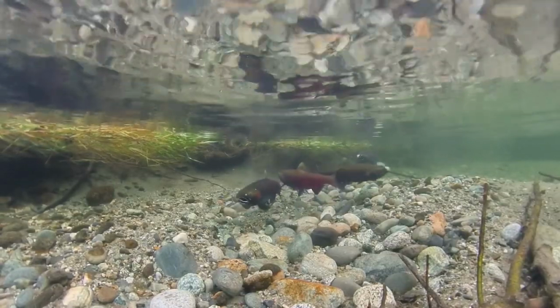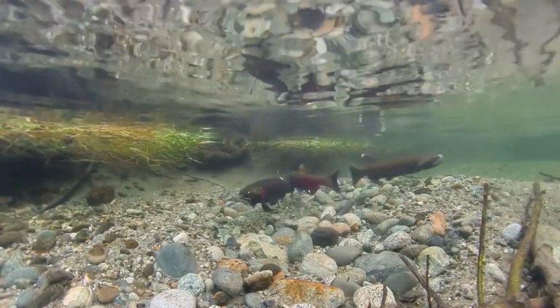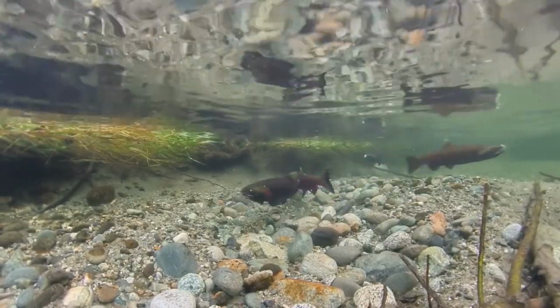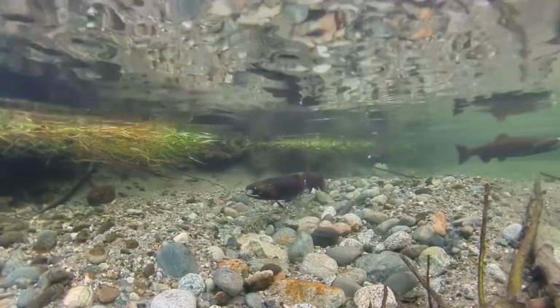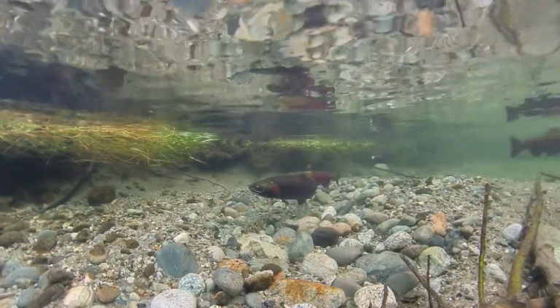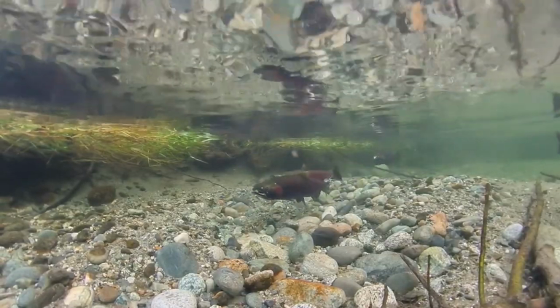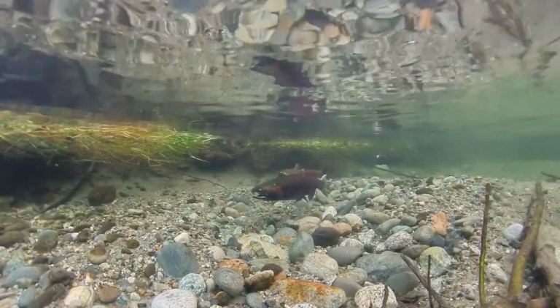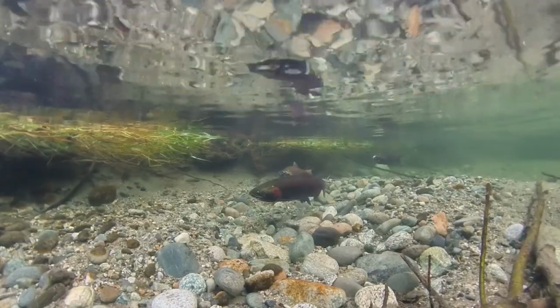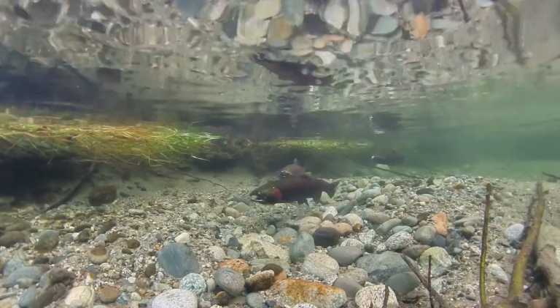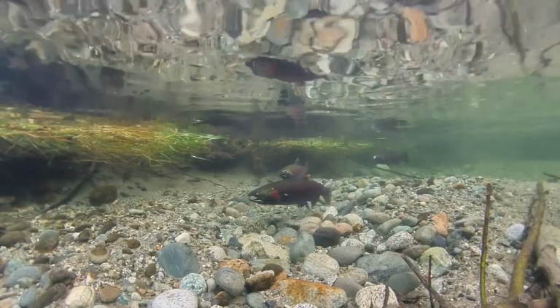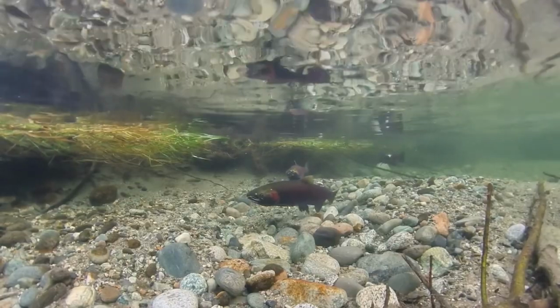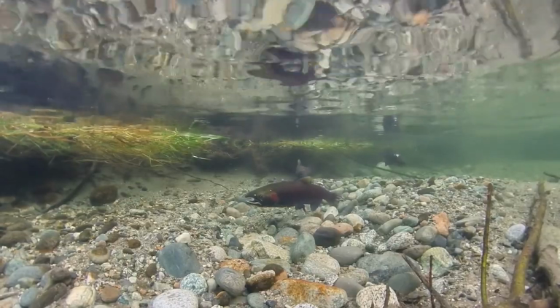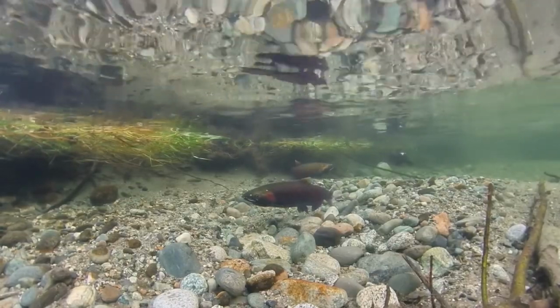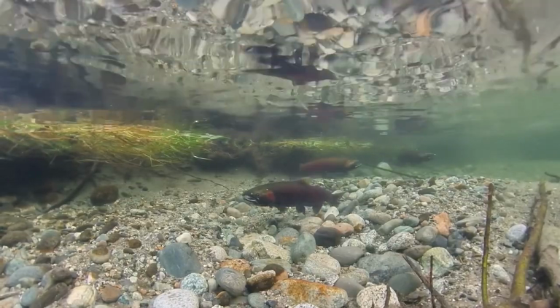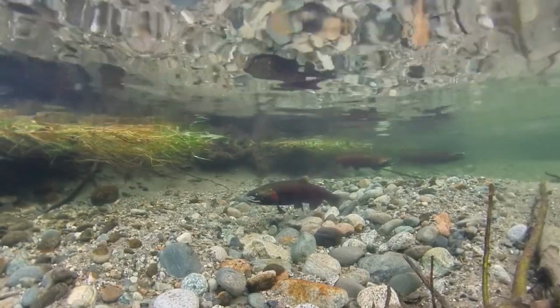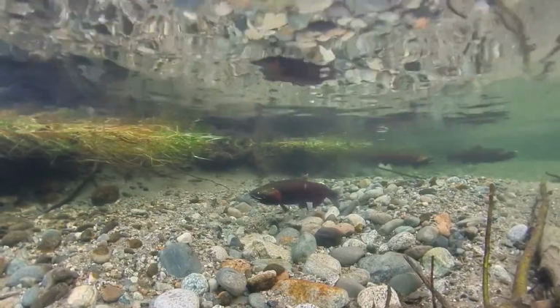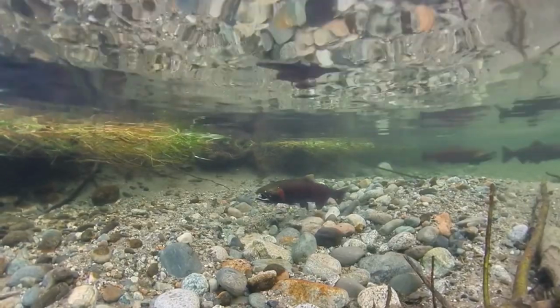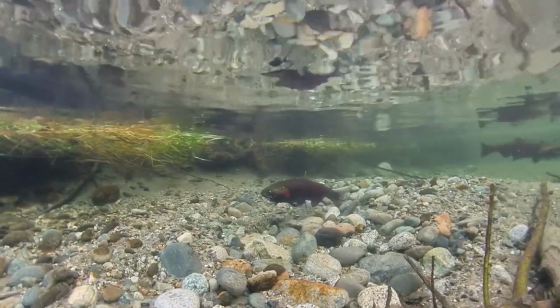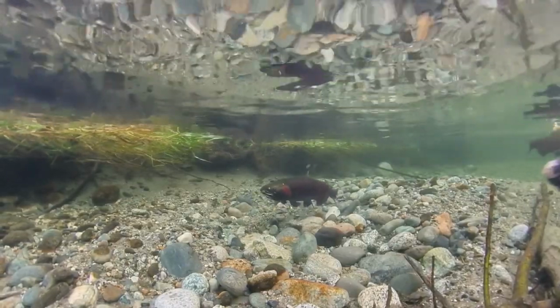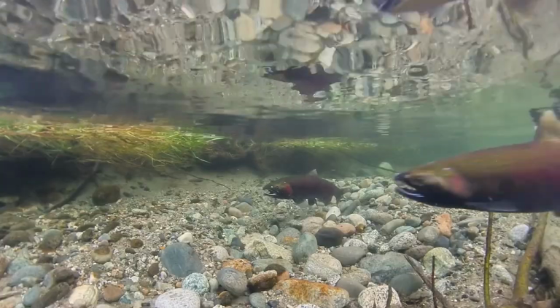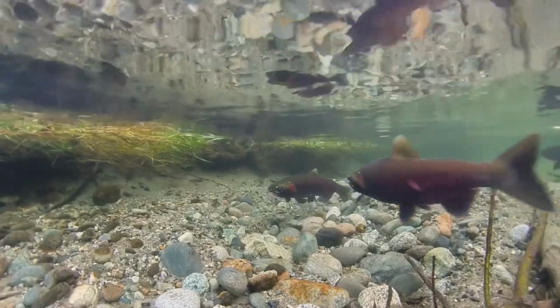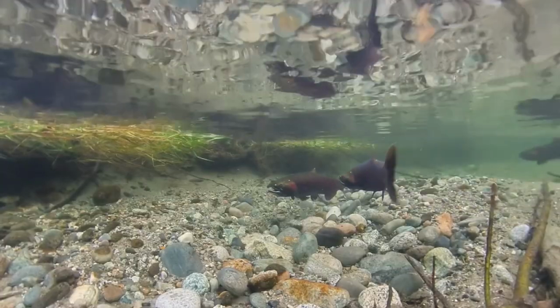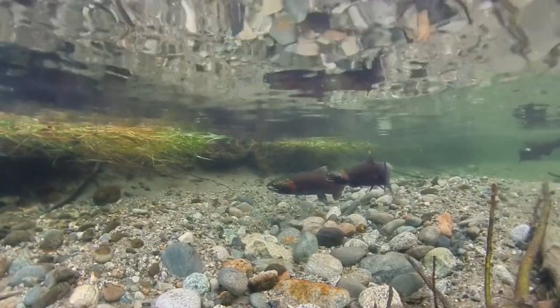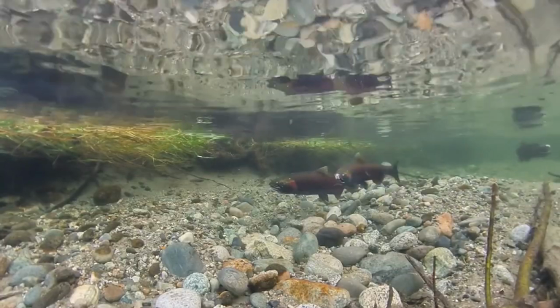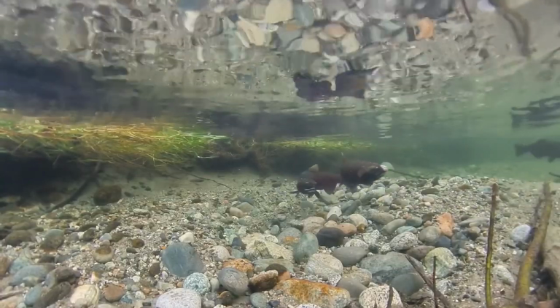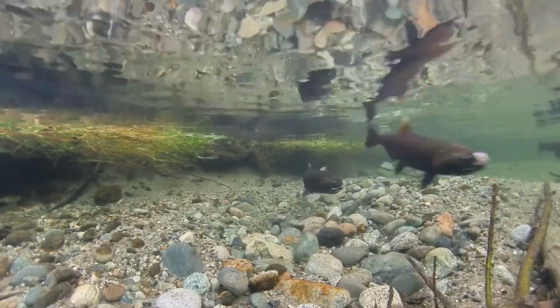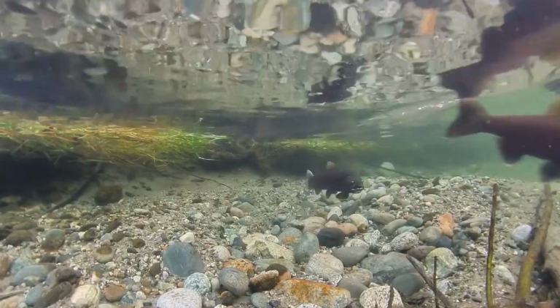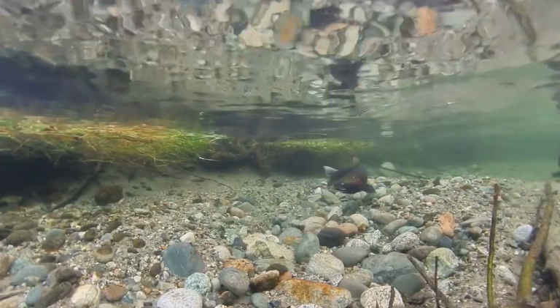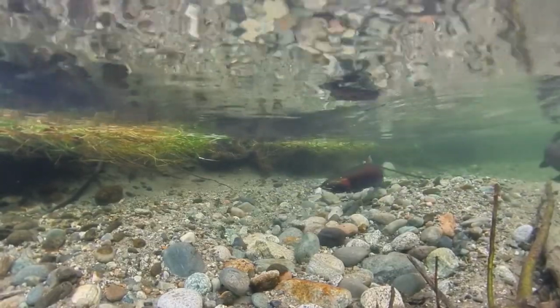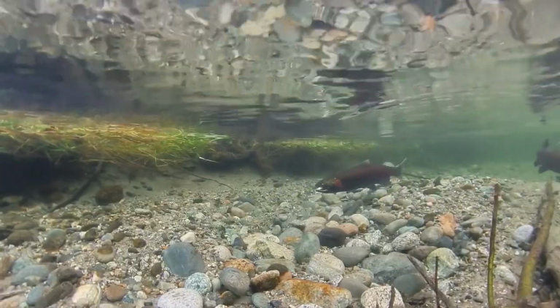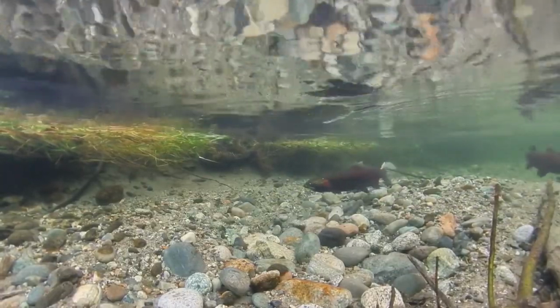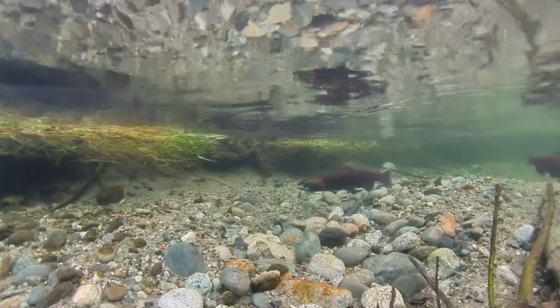He won't go far though, because as soon as the female releases her eggs, he only has about 15 seconds to shower them with milt. After that short window closes, there is no chance for sperm to enter and fertilize the eggs.